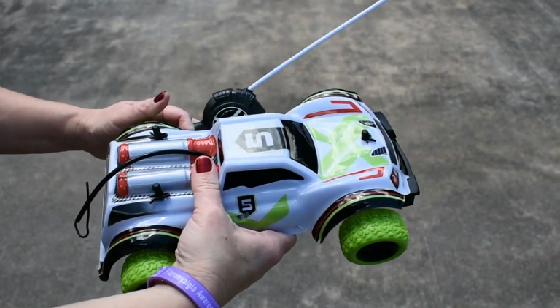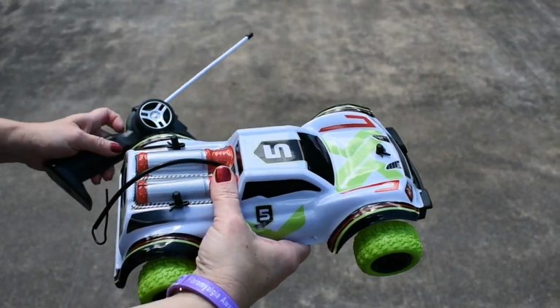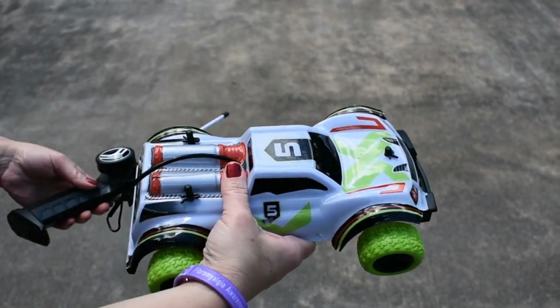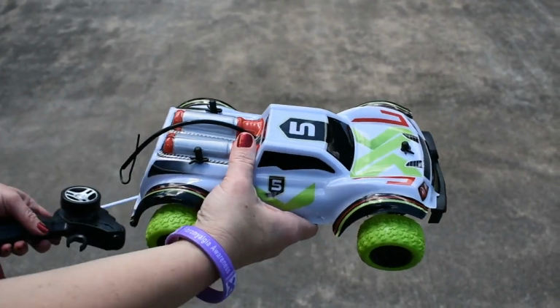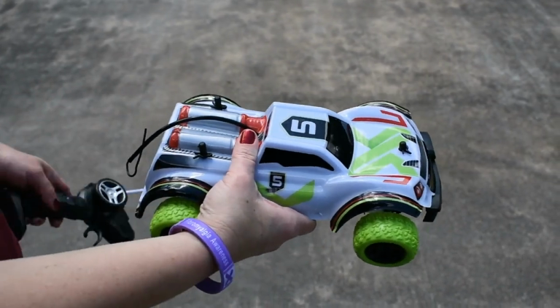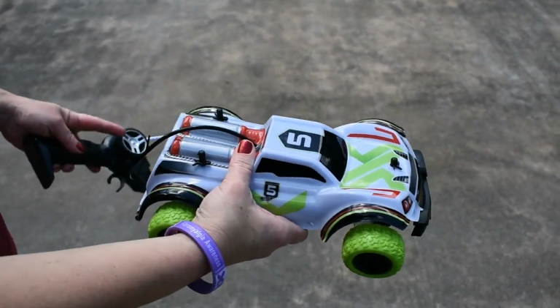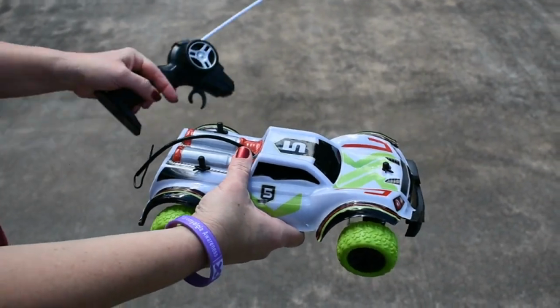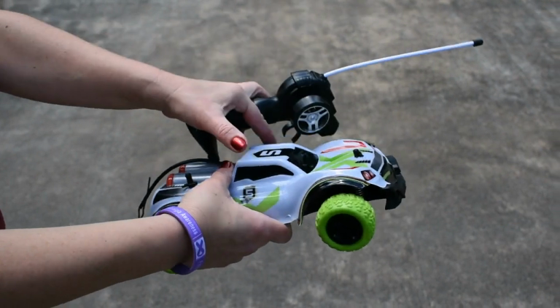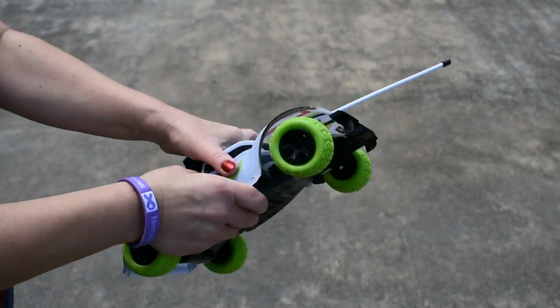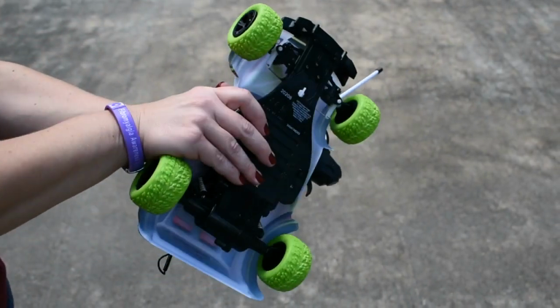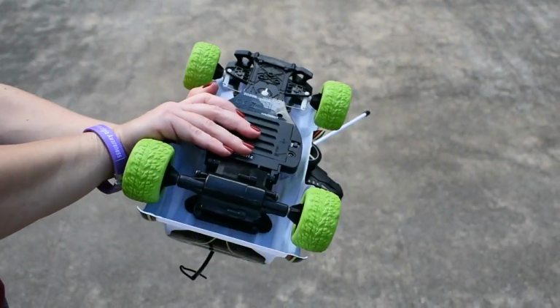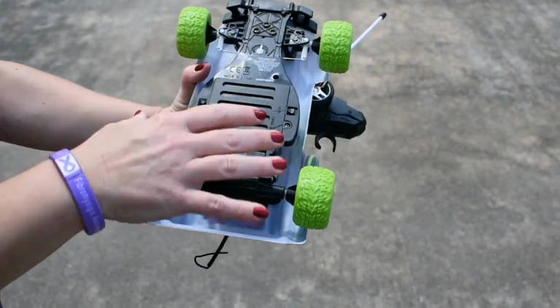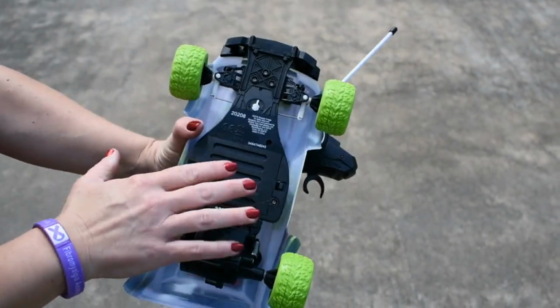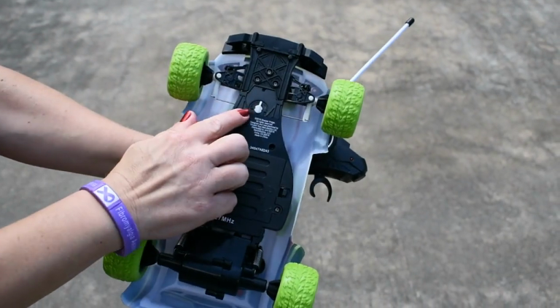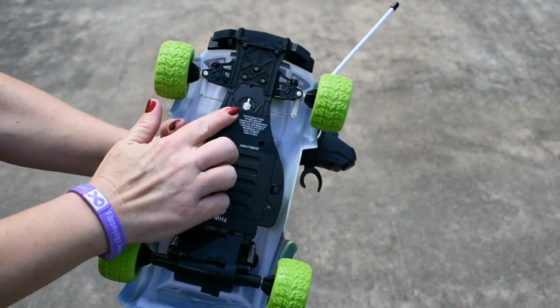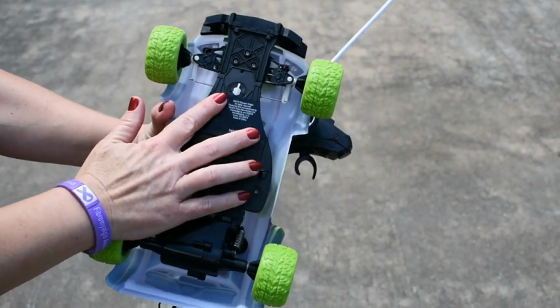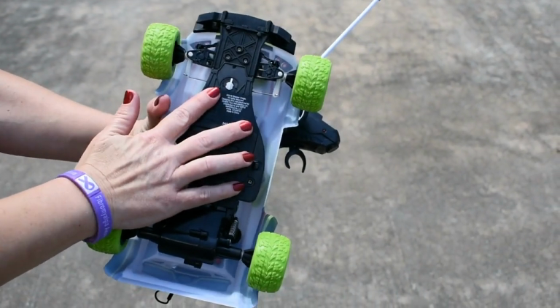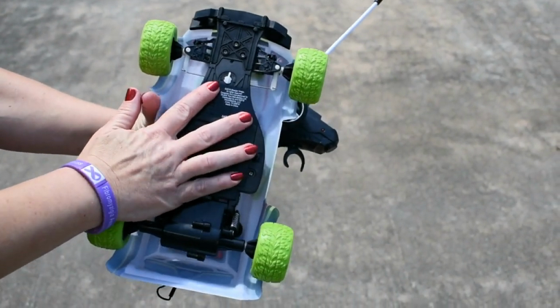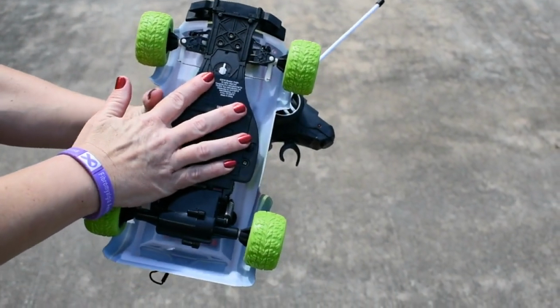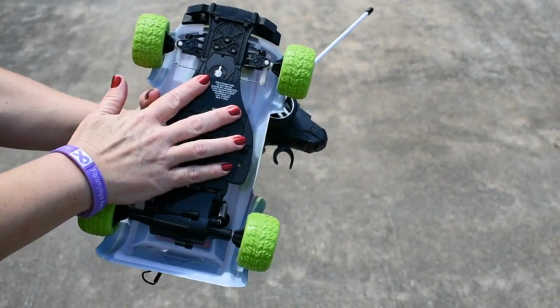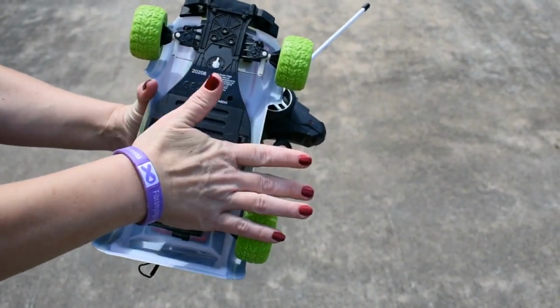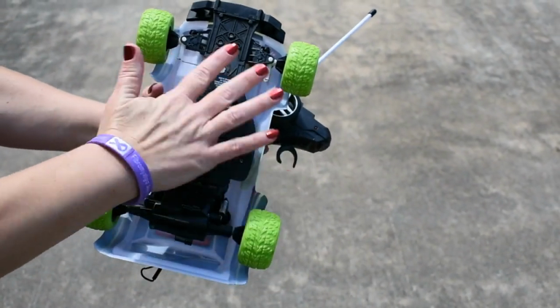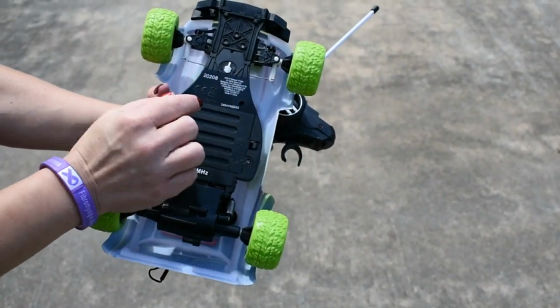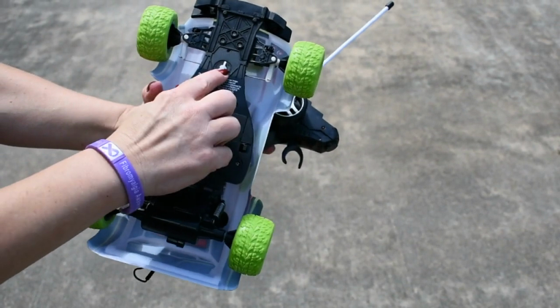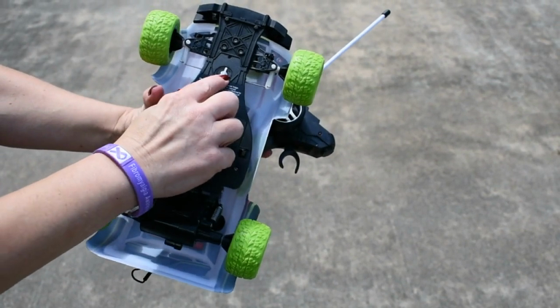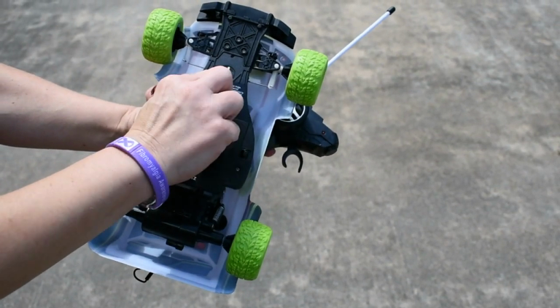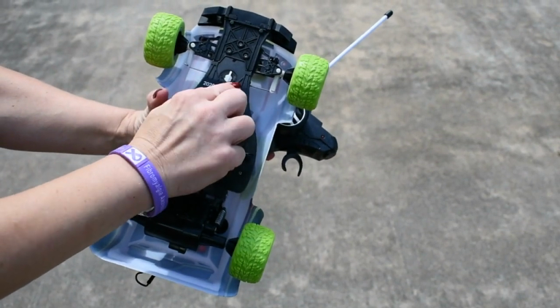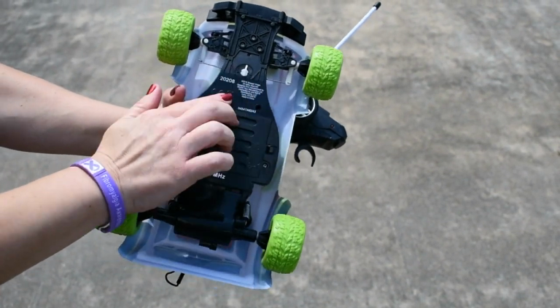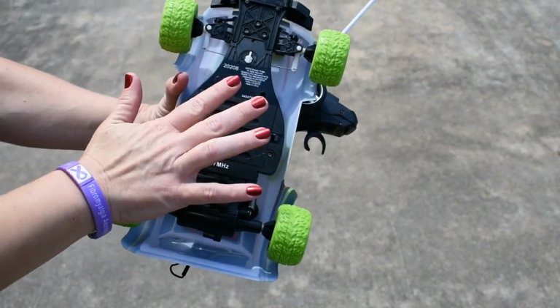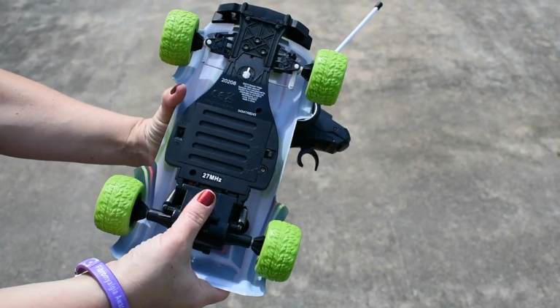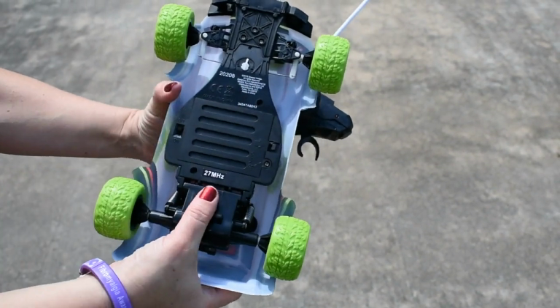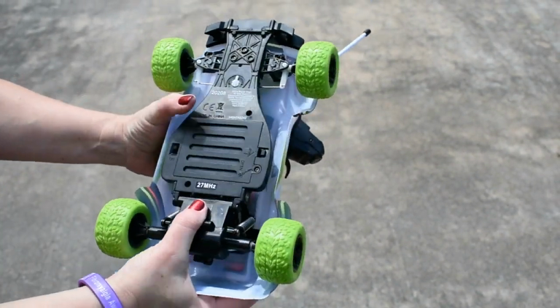Before we start our demonstration, I want to go over a couple of things. First, here's the trimmer — so if your vehicle goes to the left or the right, you can just adjust this whichever way it needs.